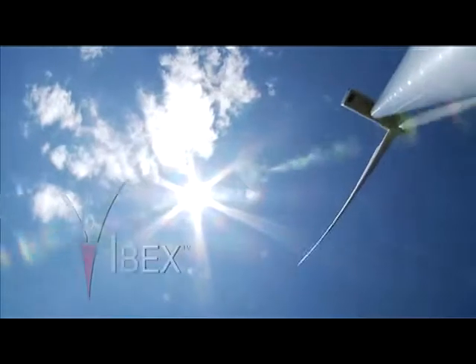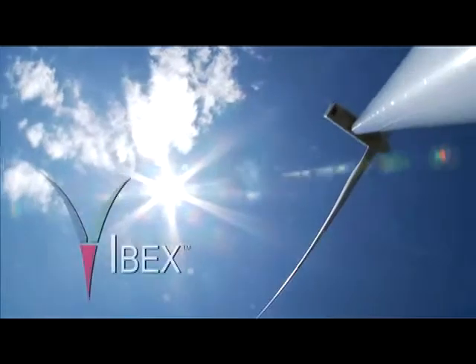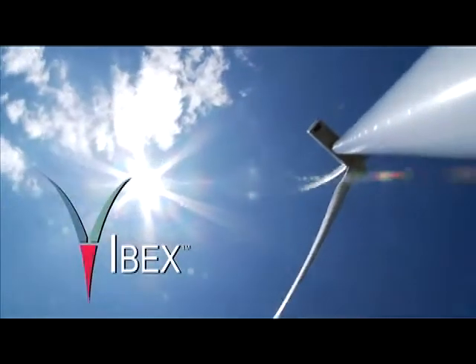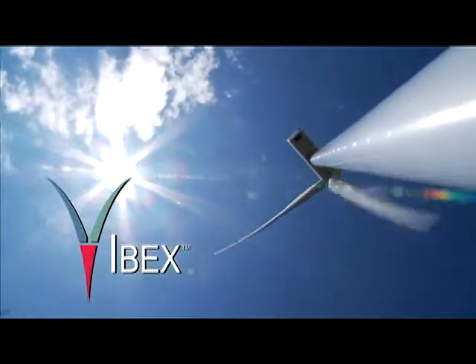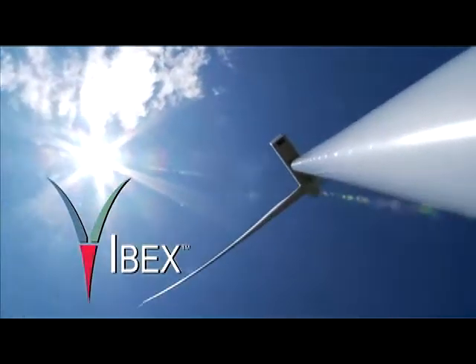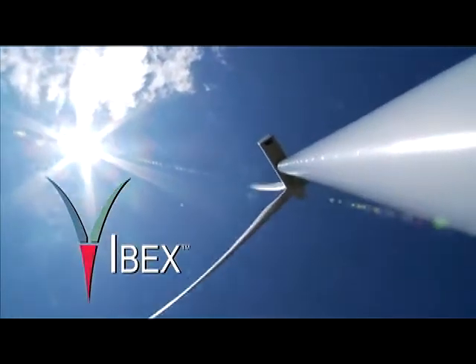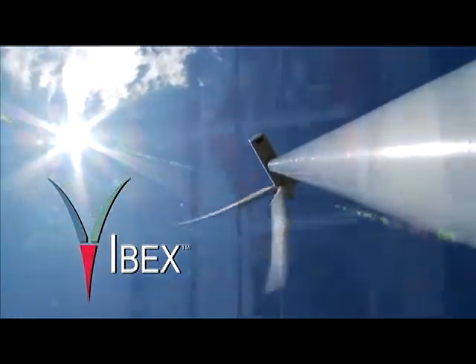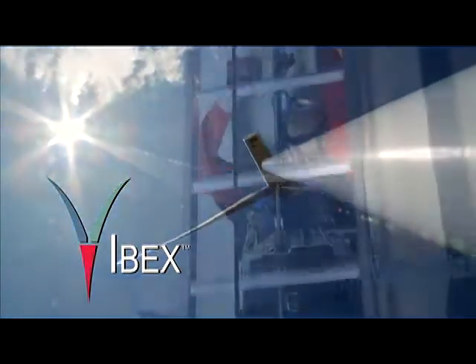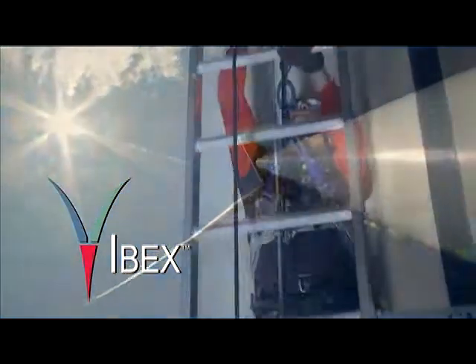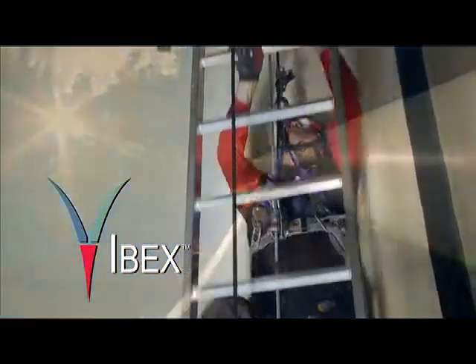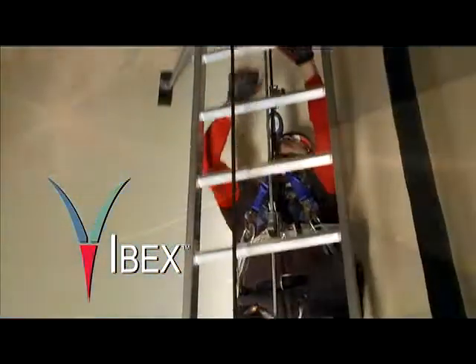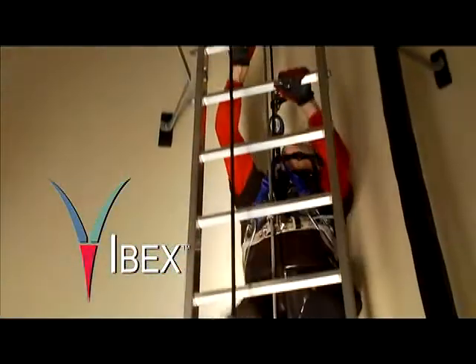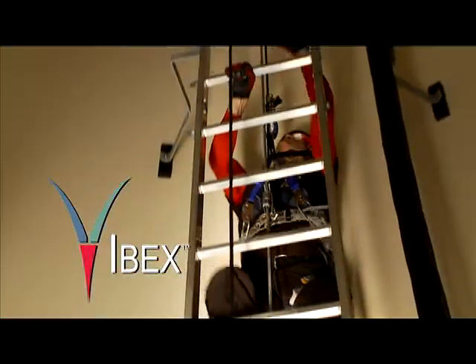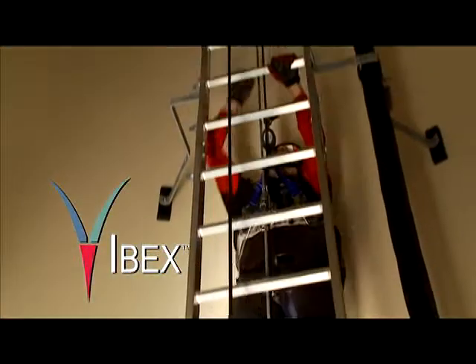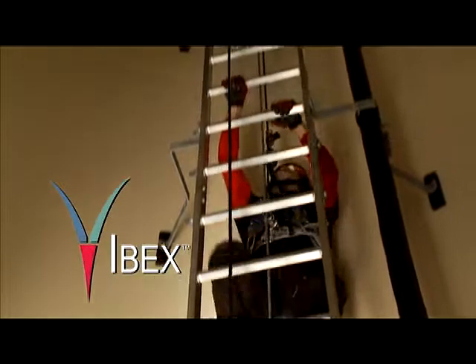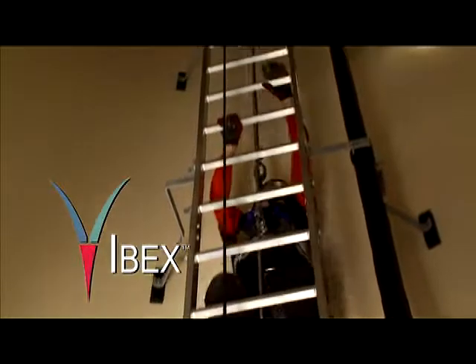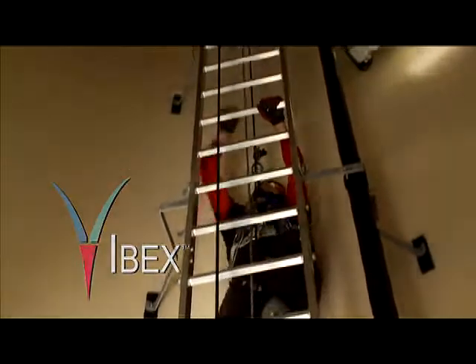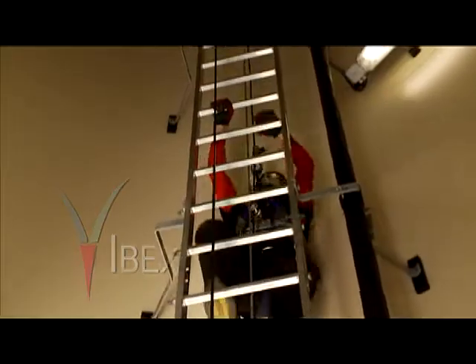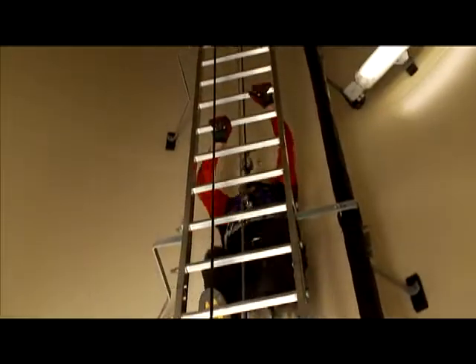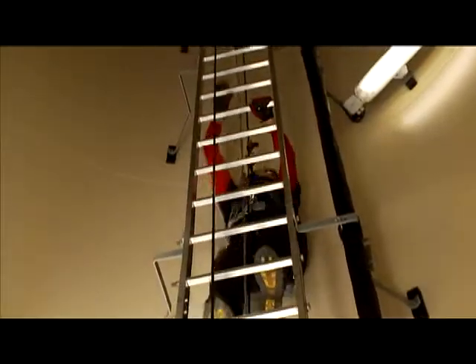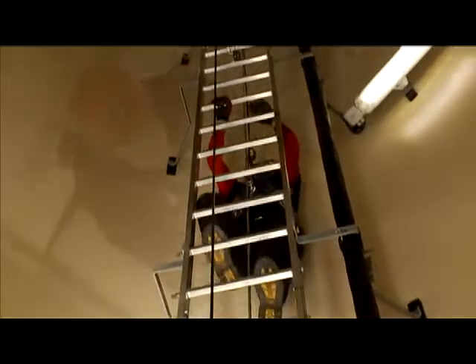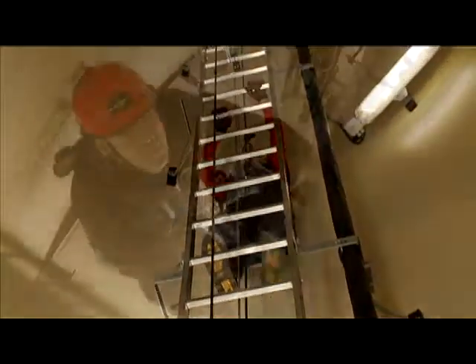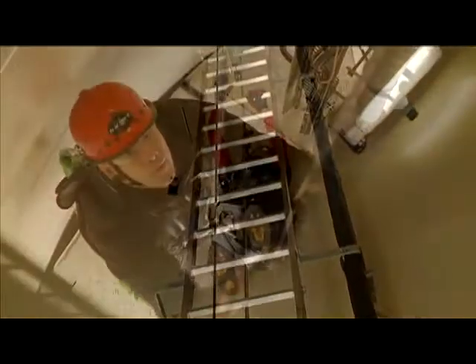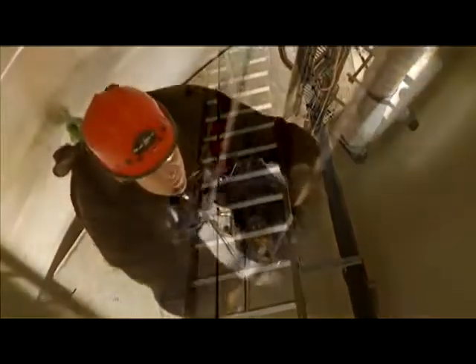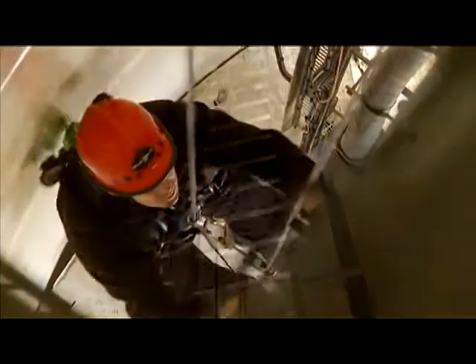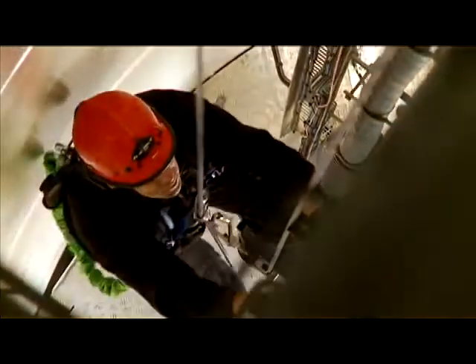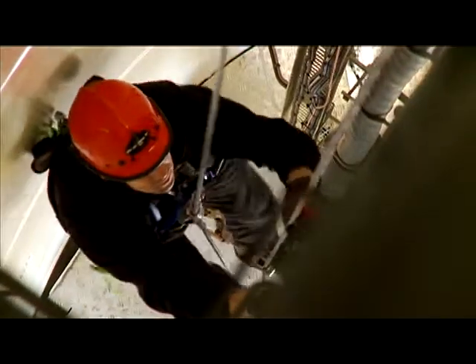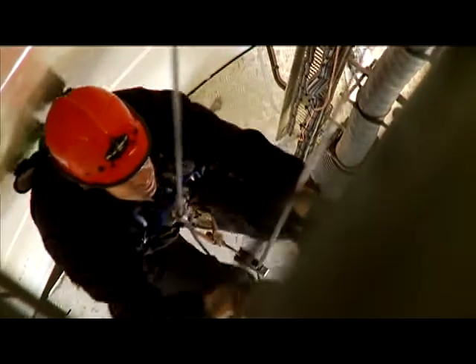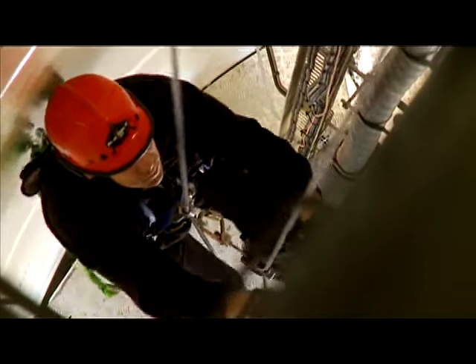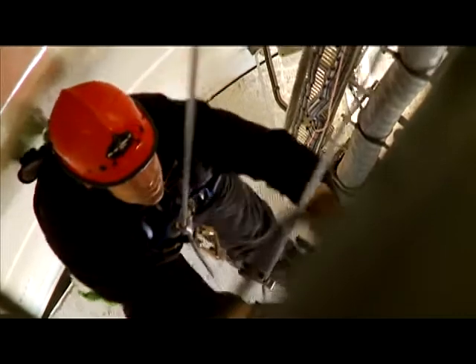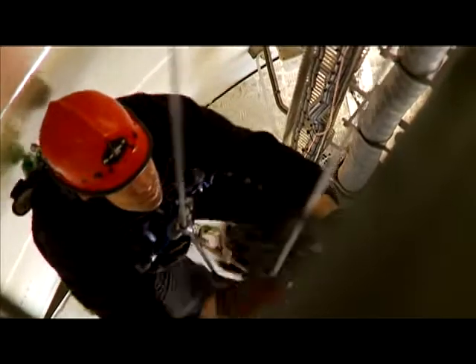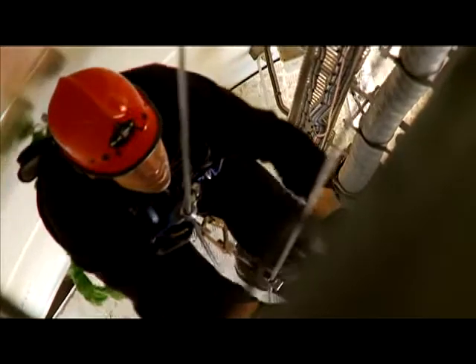The IBEX 1000 Climb Assist from Power Climber Wind sets a new standard for performance and safety. Its patented control system puts the climber in control and gives you a customized, responsive climb.